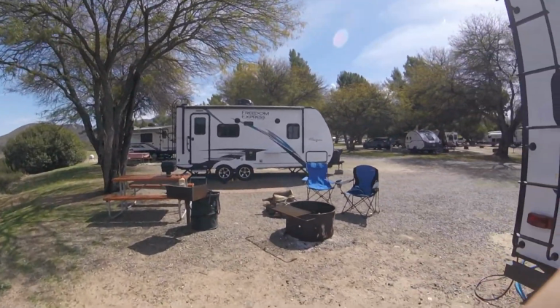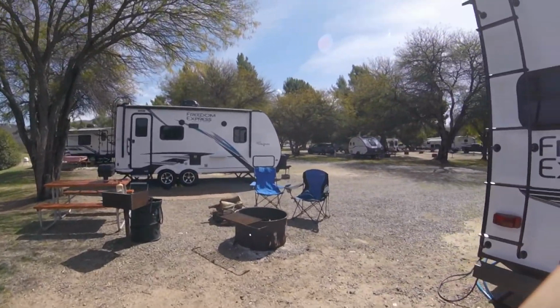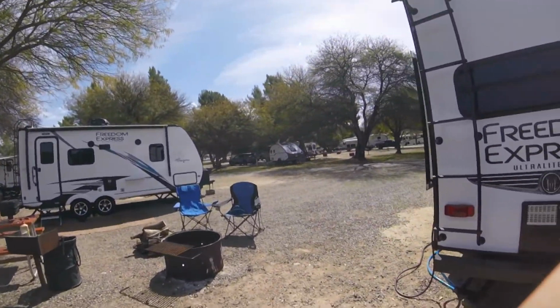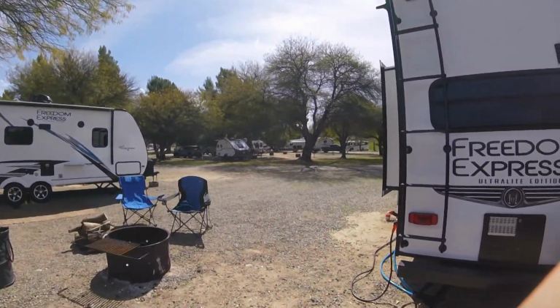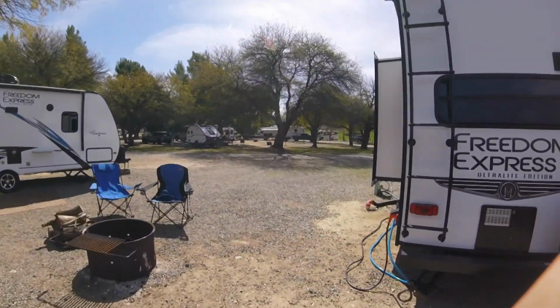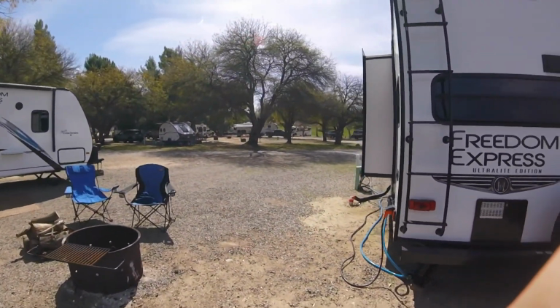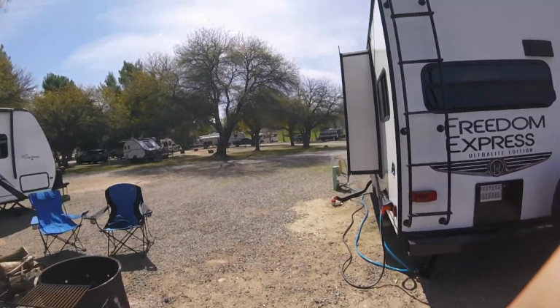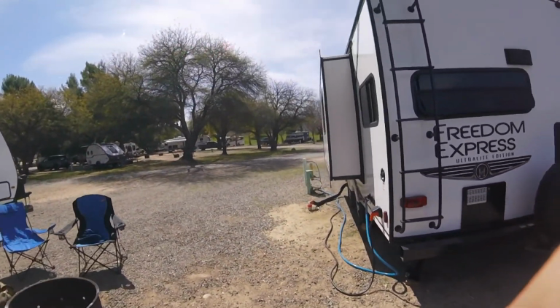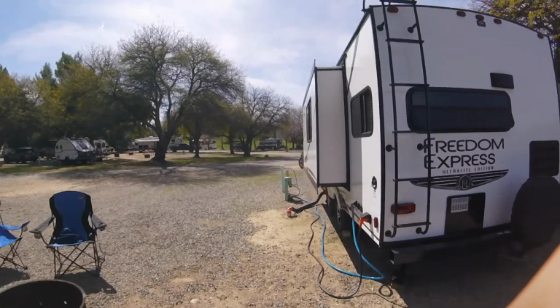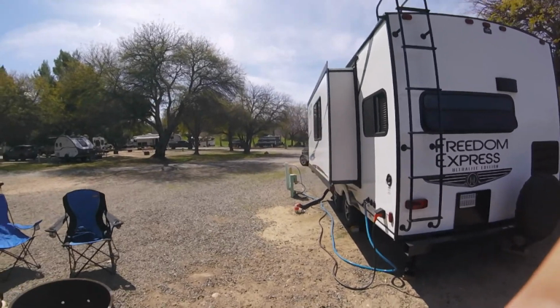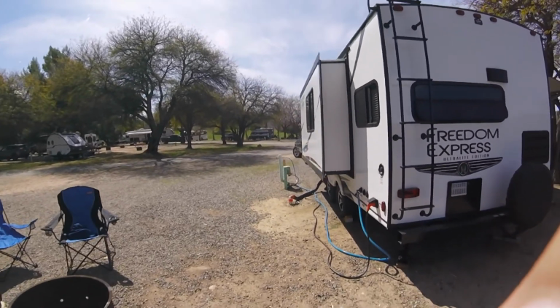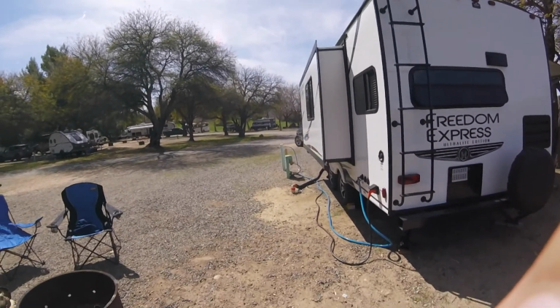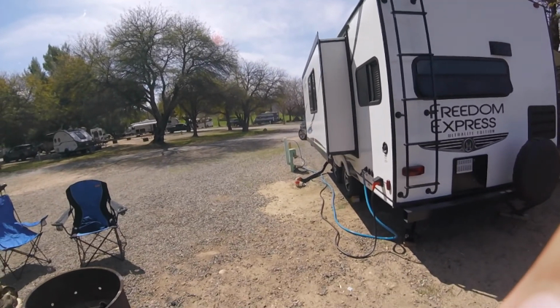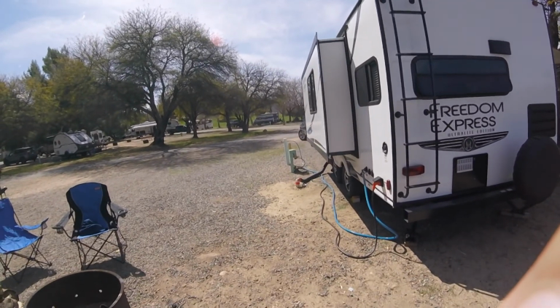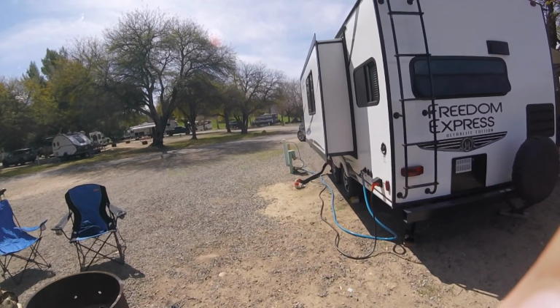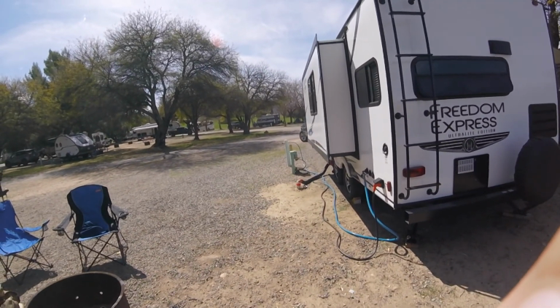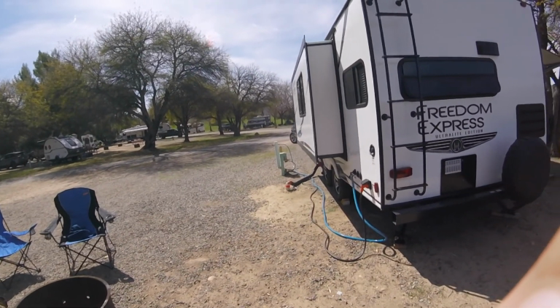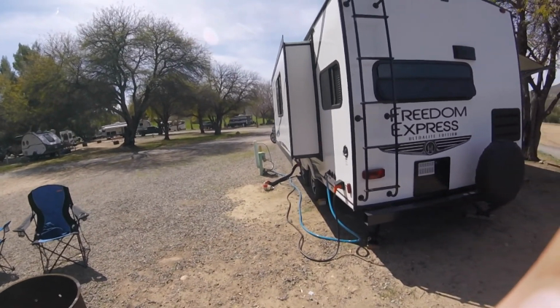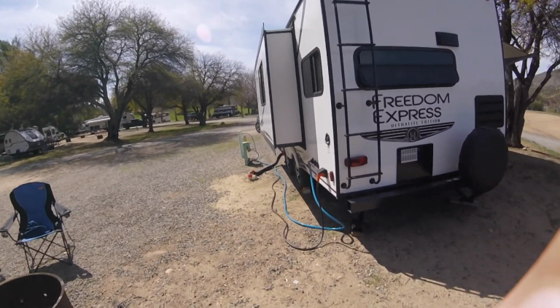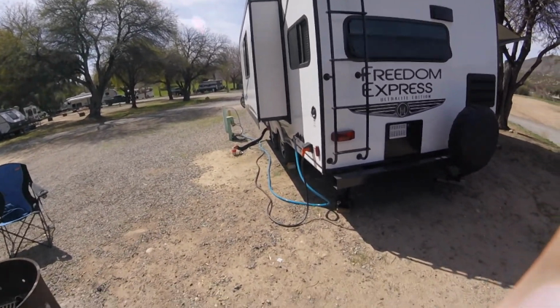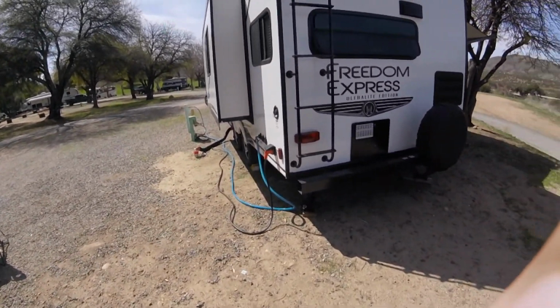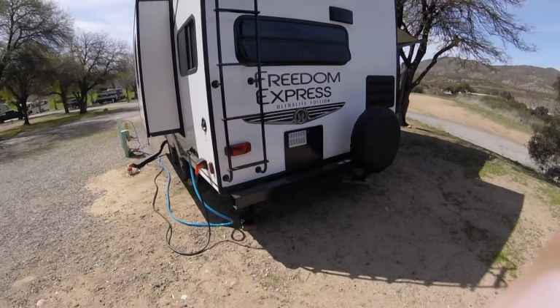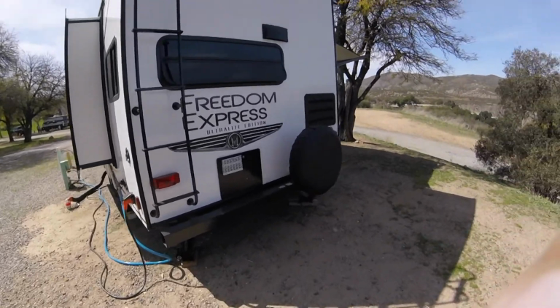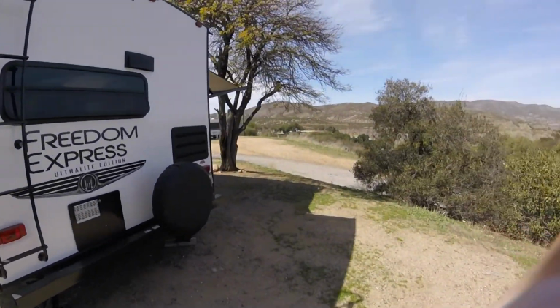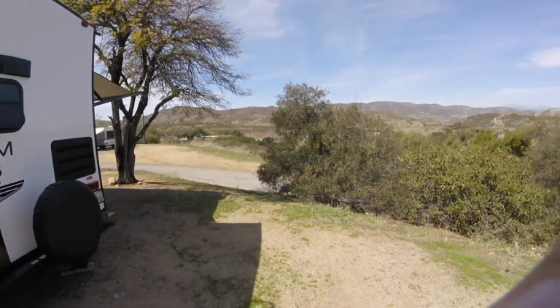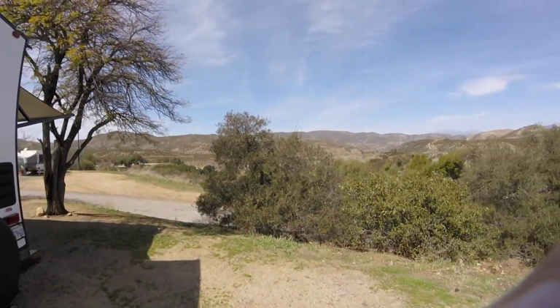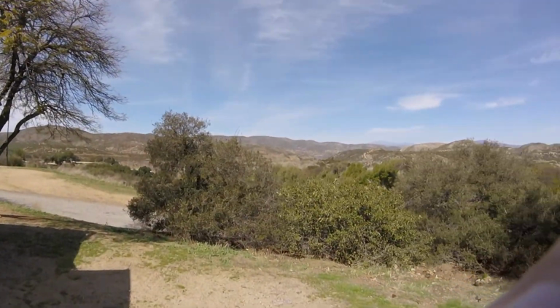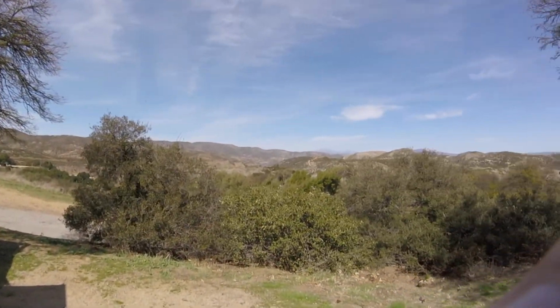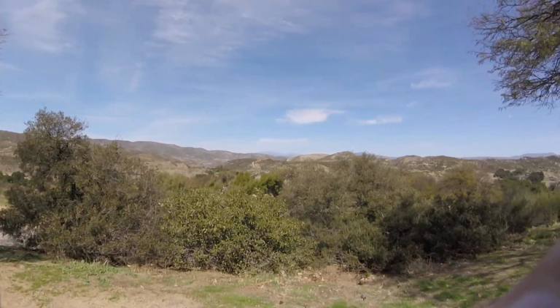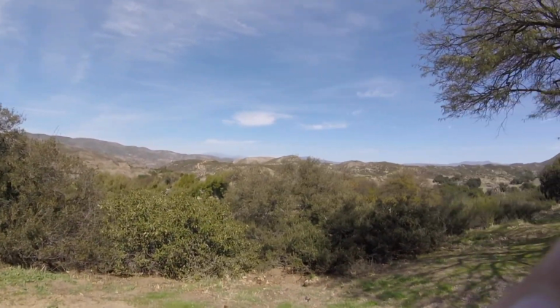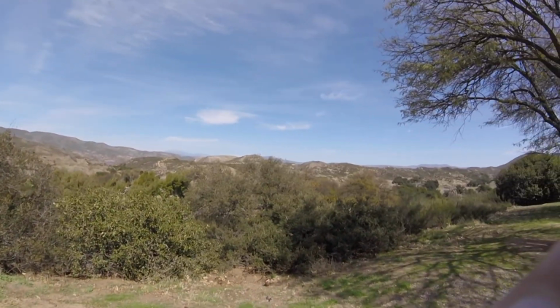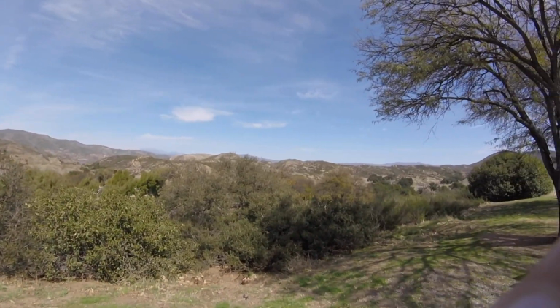And here you have all your hookups. See my slides out. You got your sewer, electric, water. And we're ready — just relaxing, enjoying a beautiful campsite.